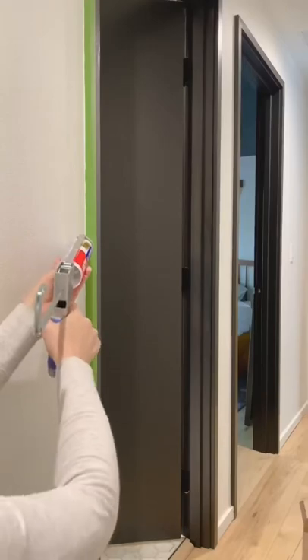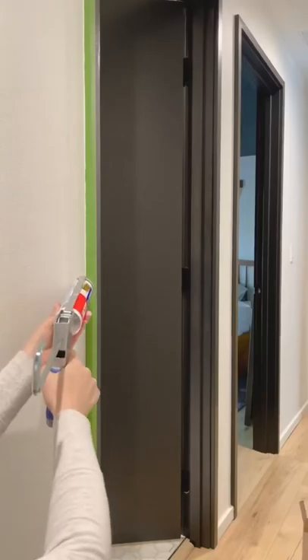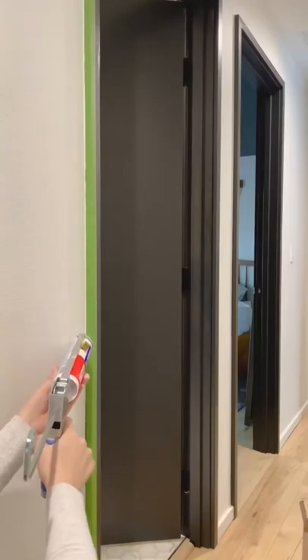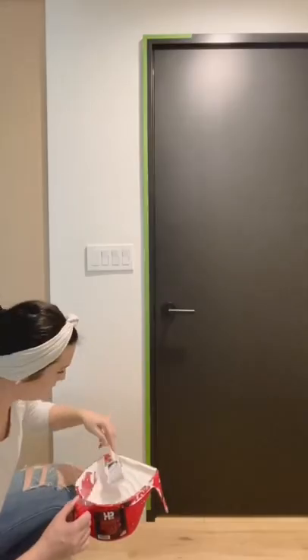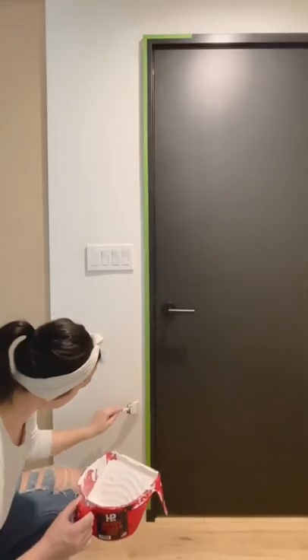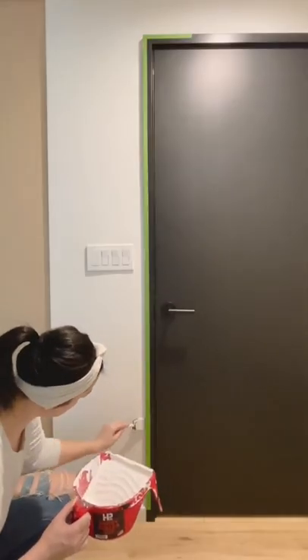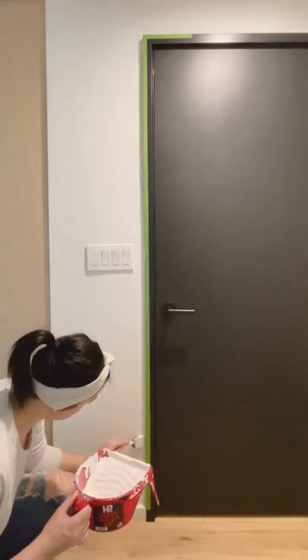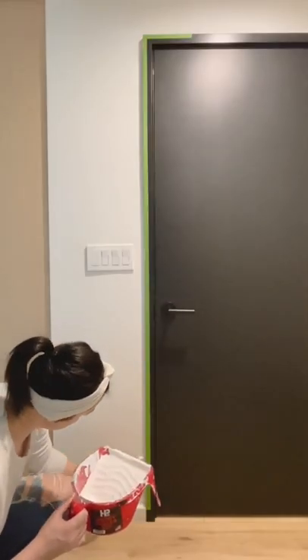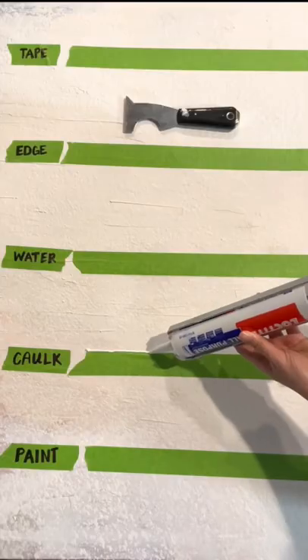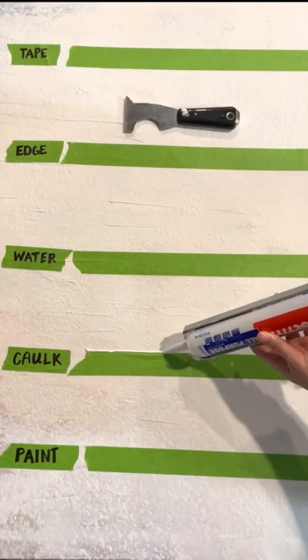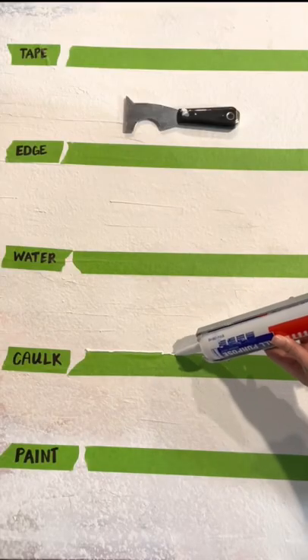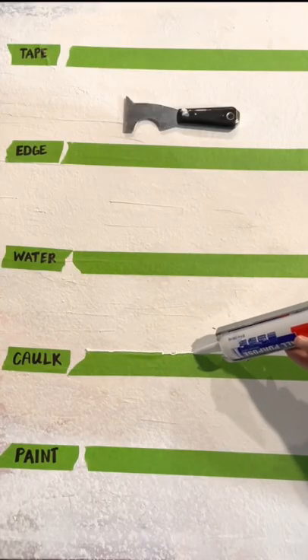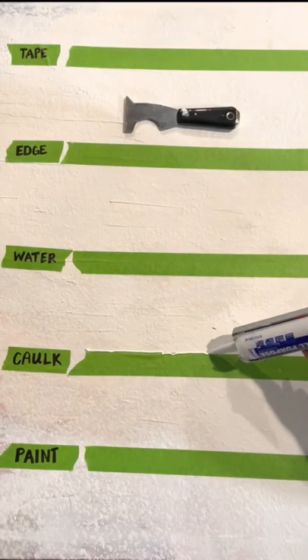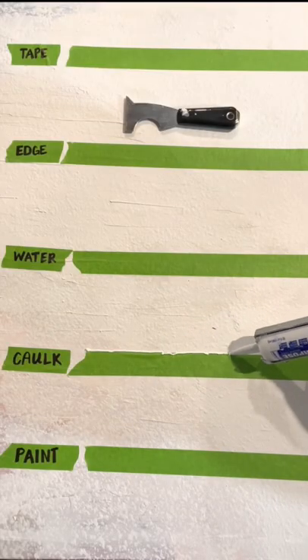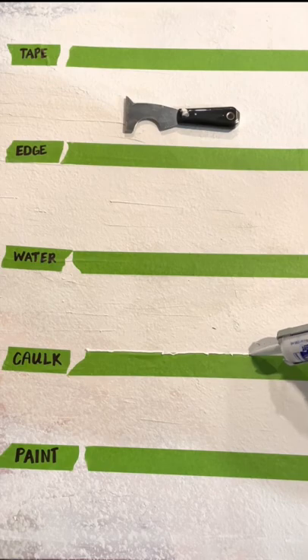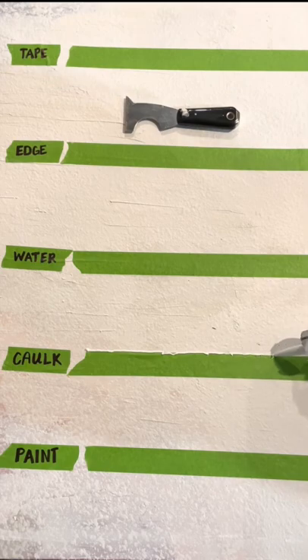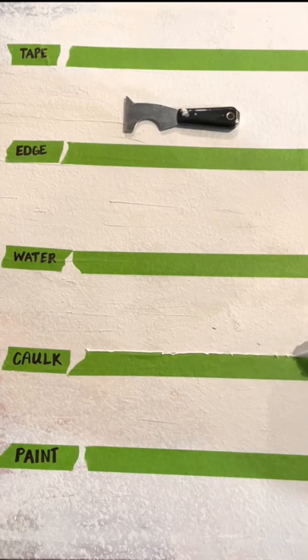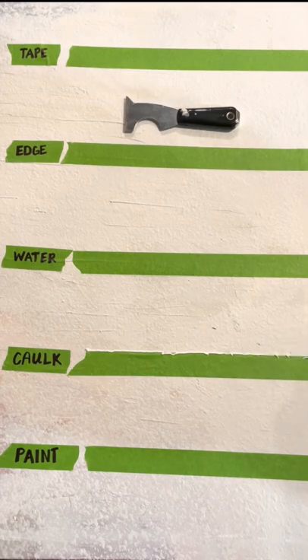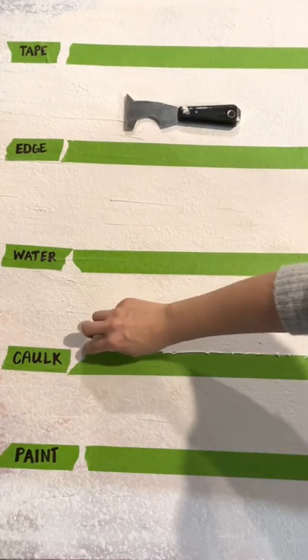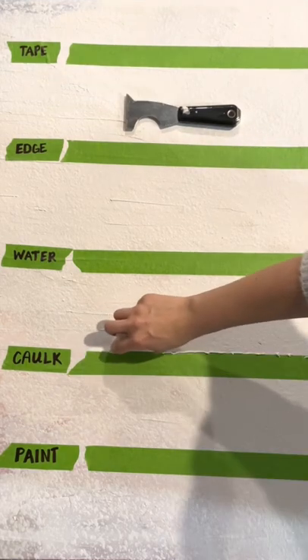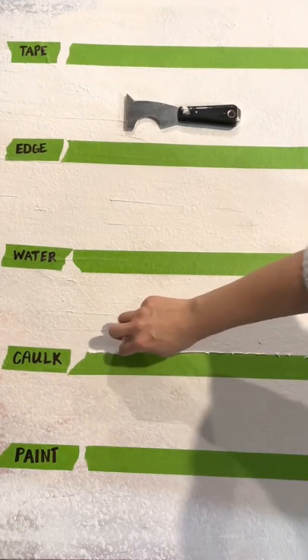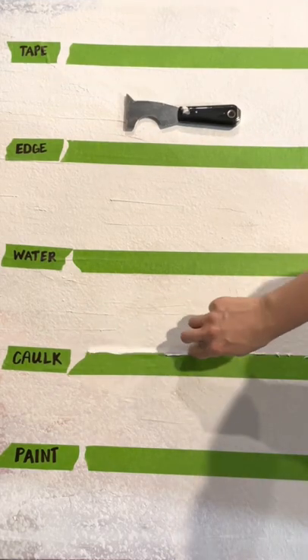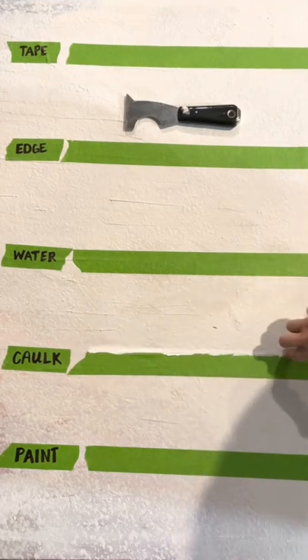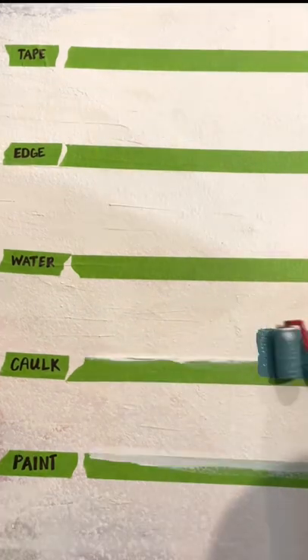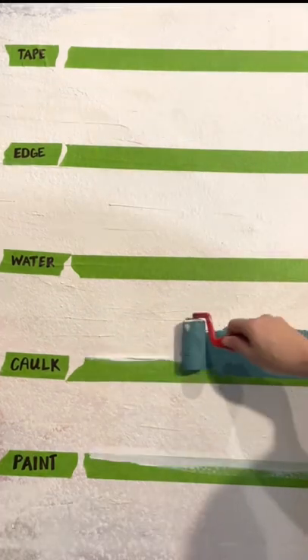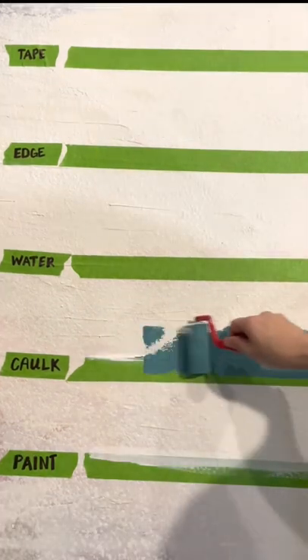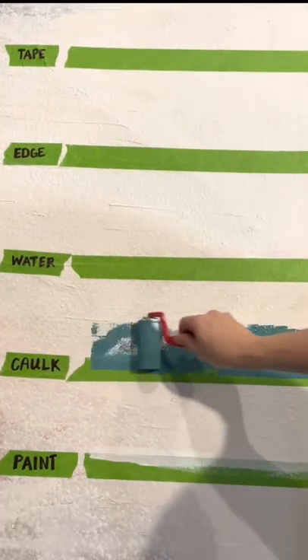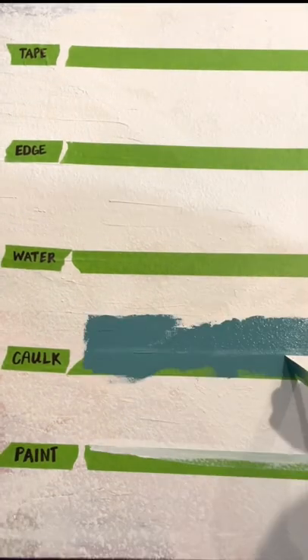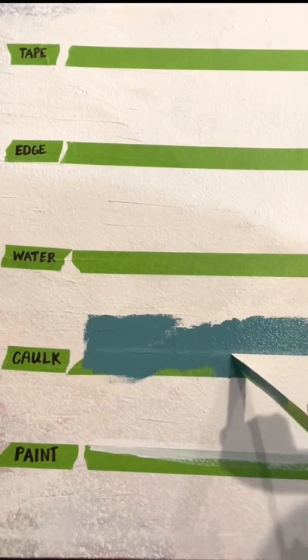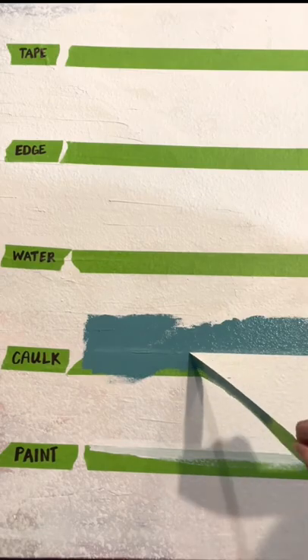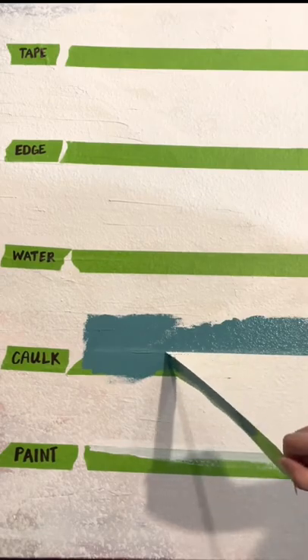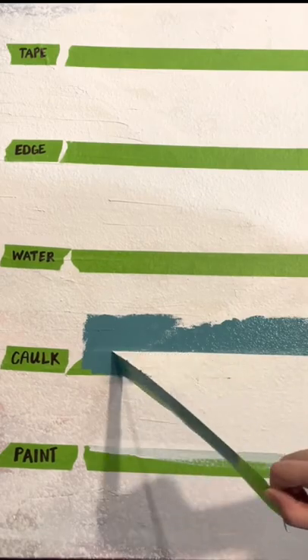The best way to get a clean paint line is to caulk the edge. If you are caulking the tape edge, be sure to use a paintable variety. Run a thin bead of caulk, then smooth it down with a wet wipe. Paint over the caulk and peel the tape before it dries, all within about 20 minutes.